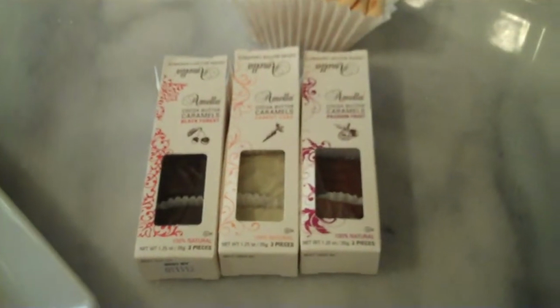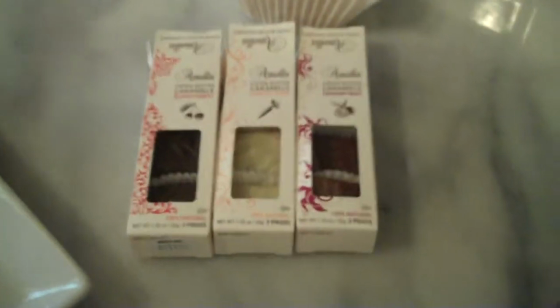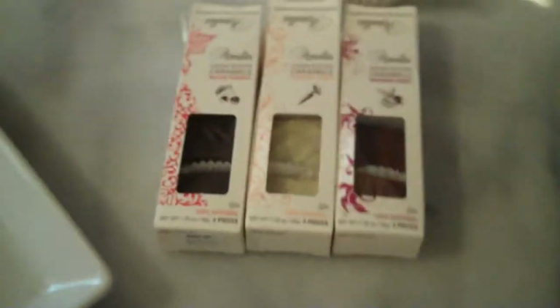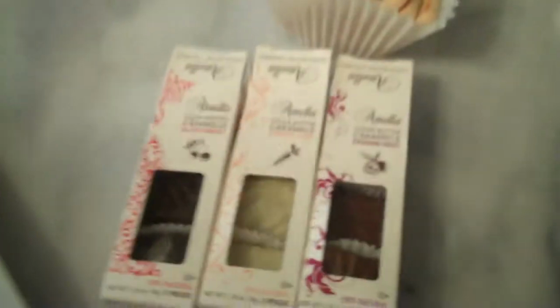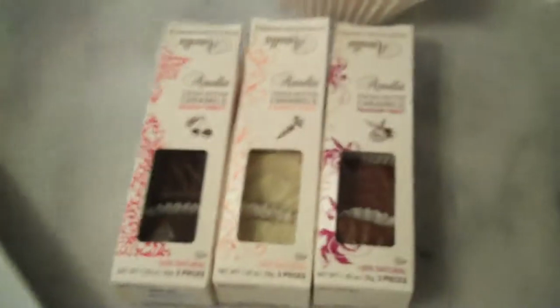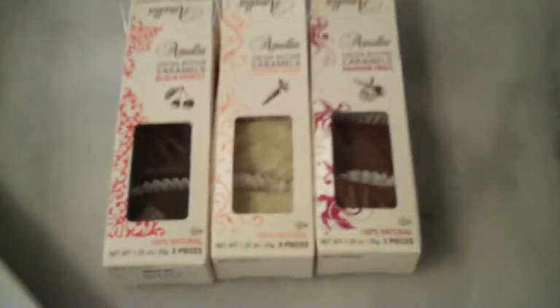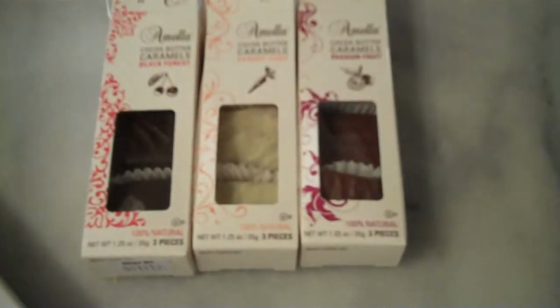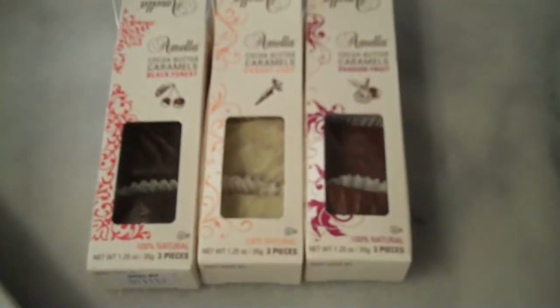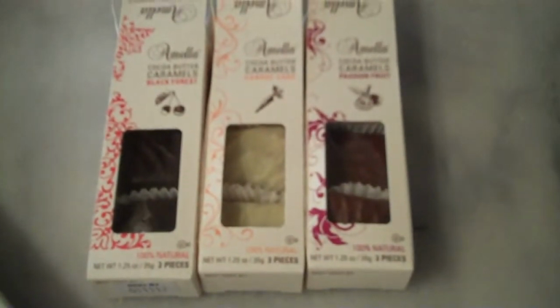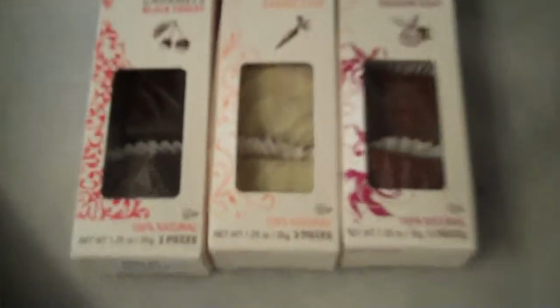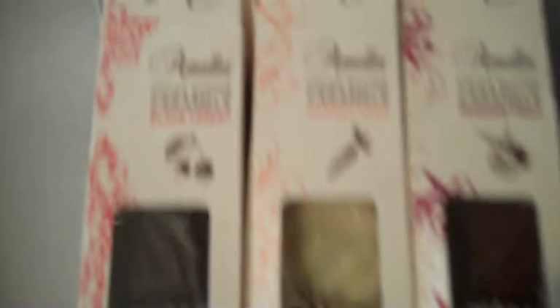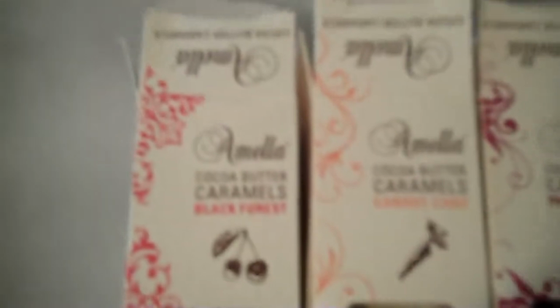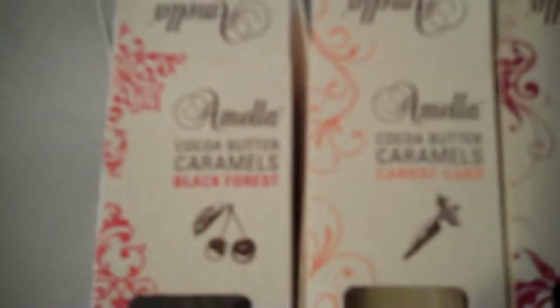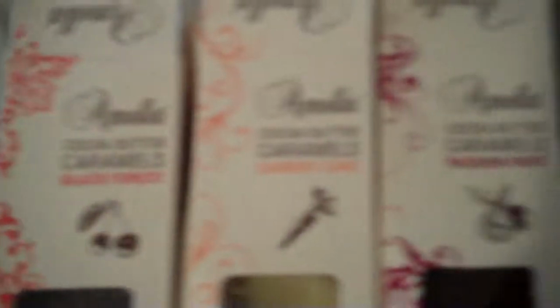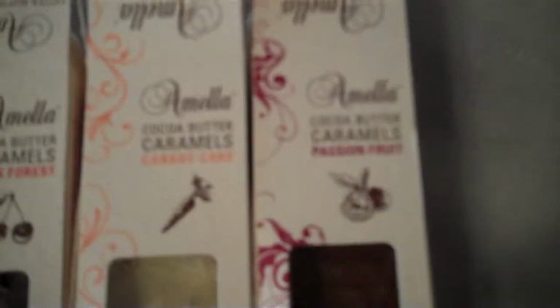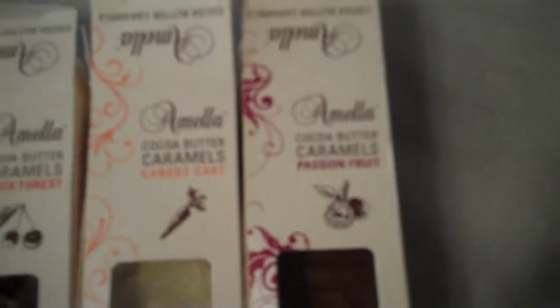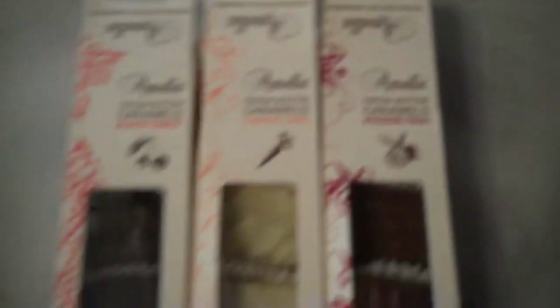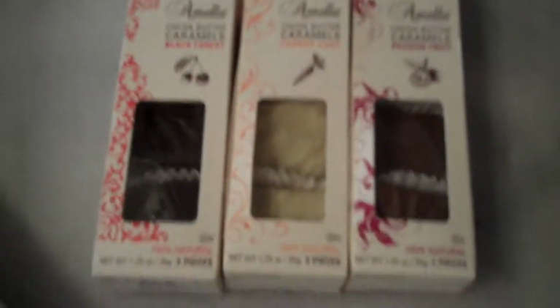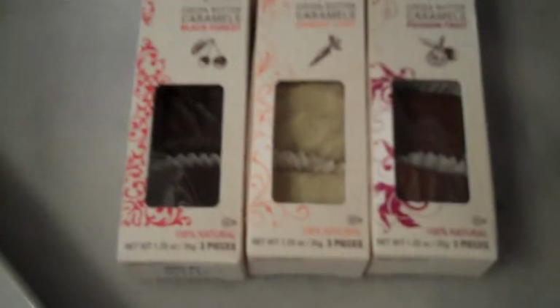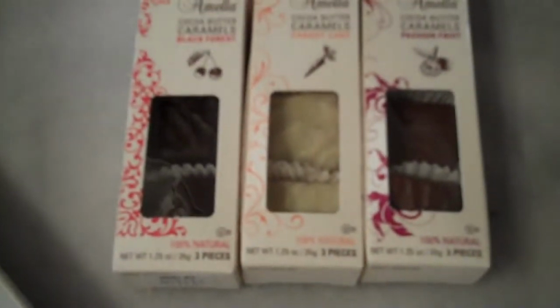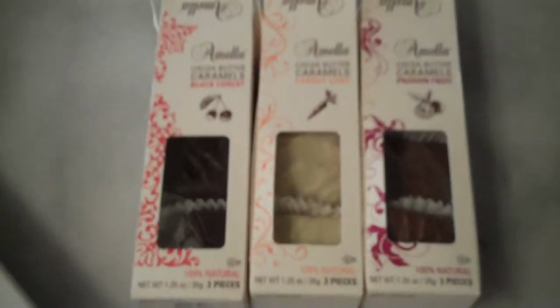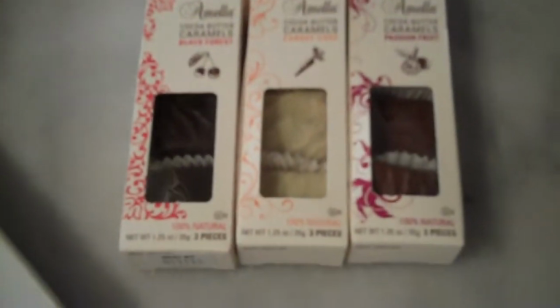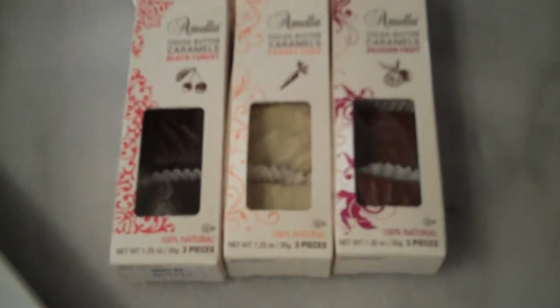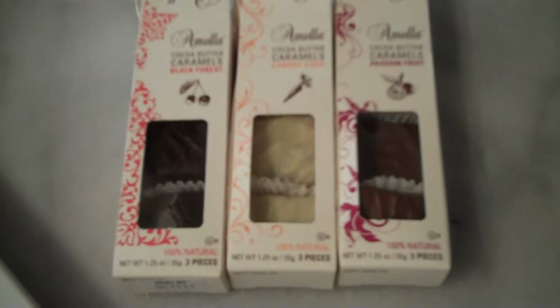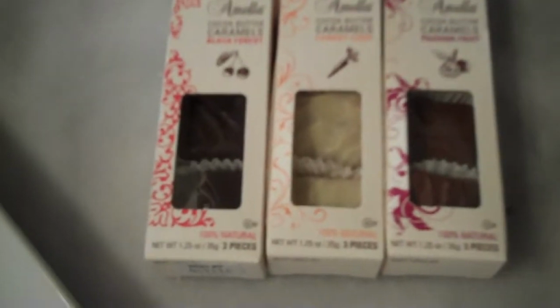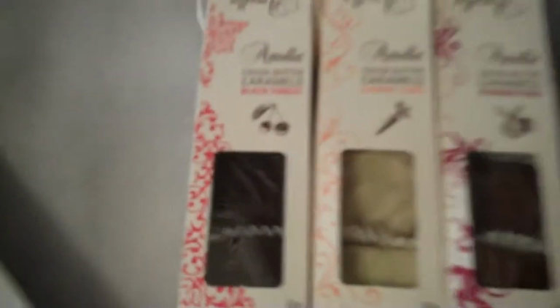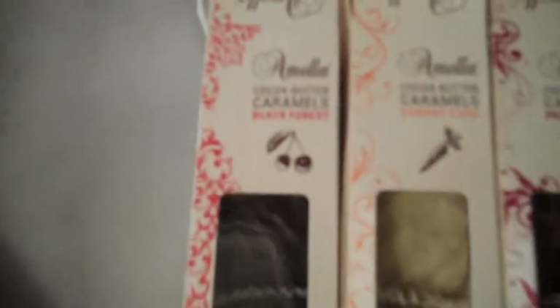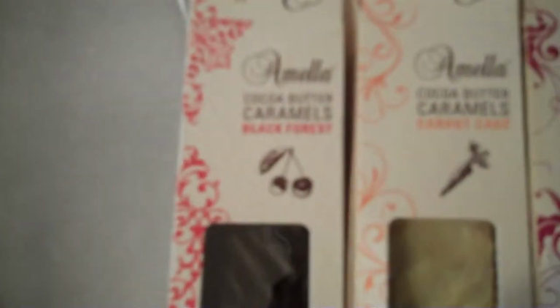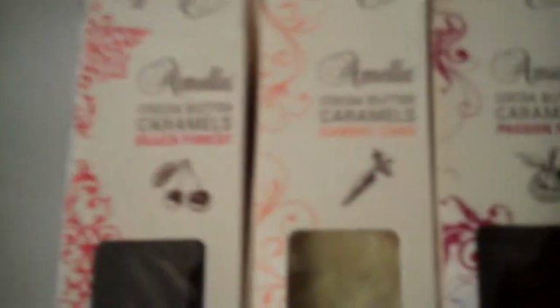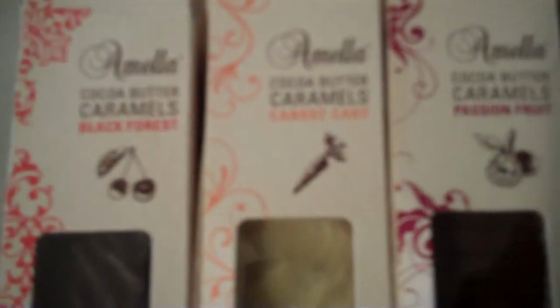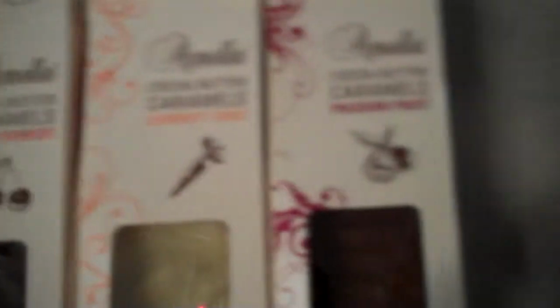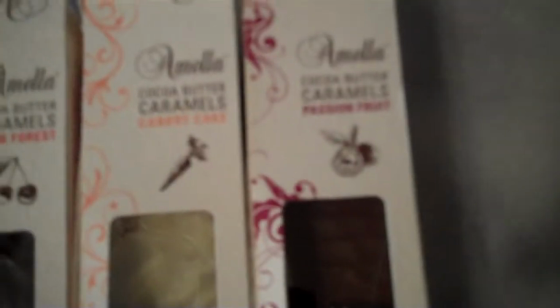Here we are going to show you how to make the Amella Caramel Alfajores. We have our three flavors of Amella Caramels: the Black Forest, Carrot Cake, and Passion Fruit.